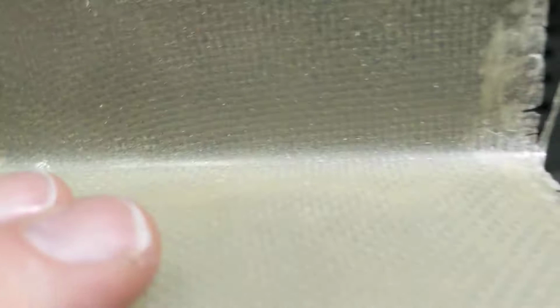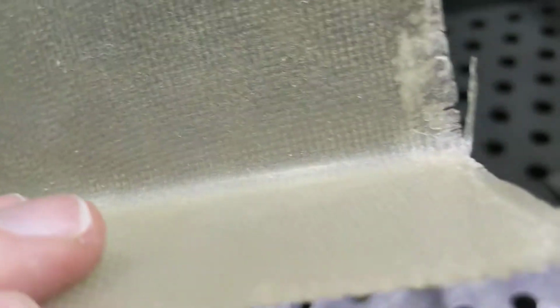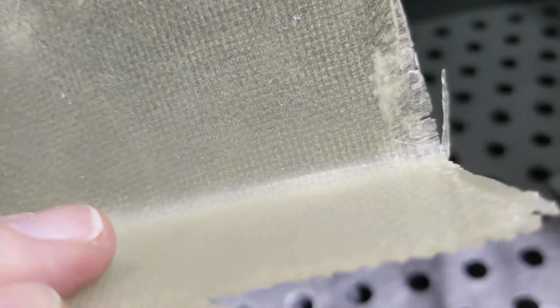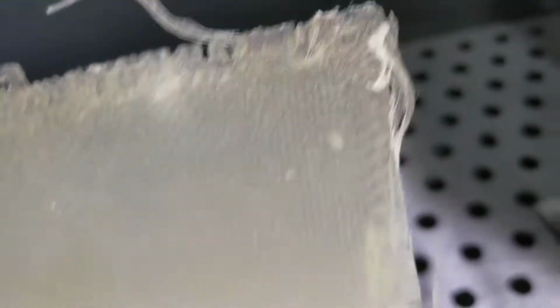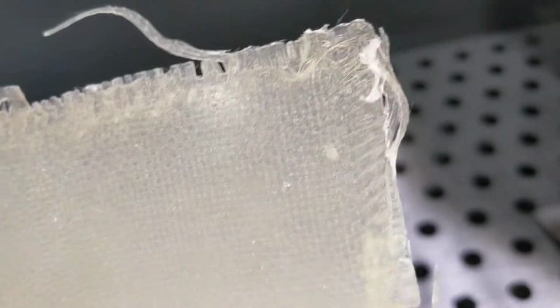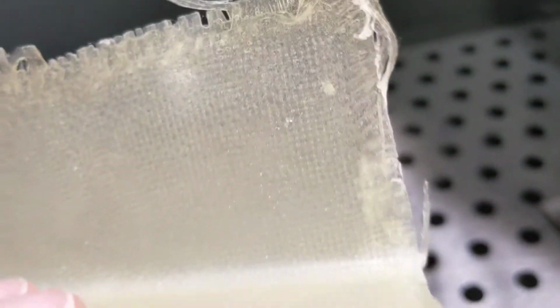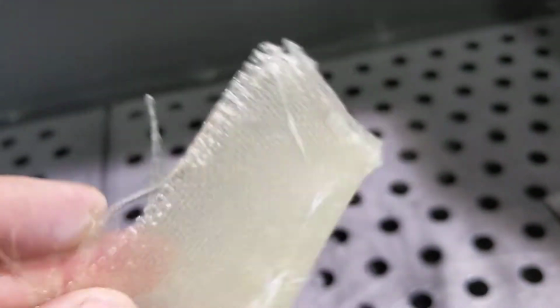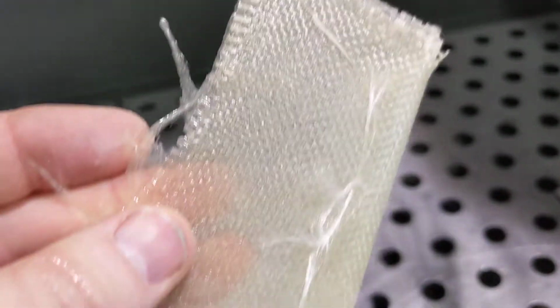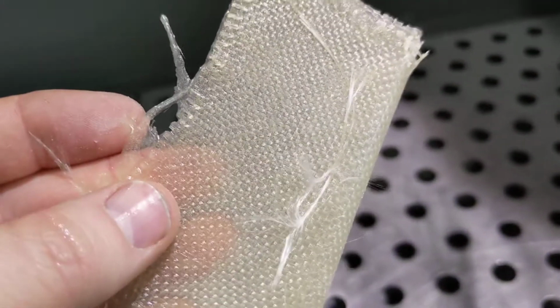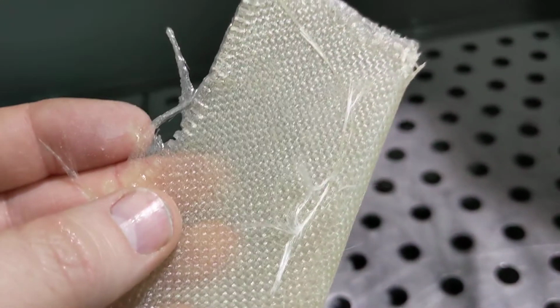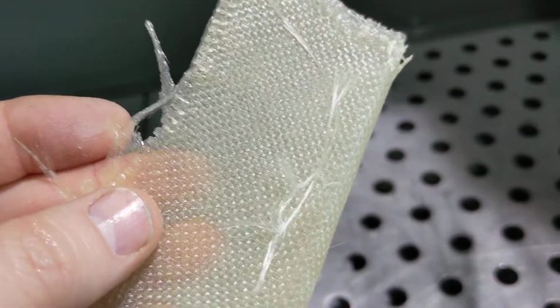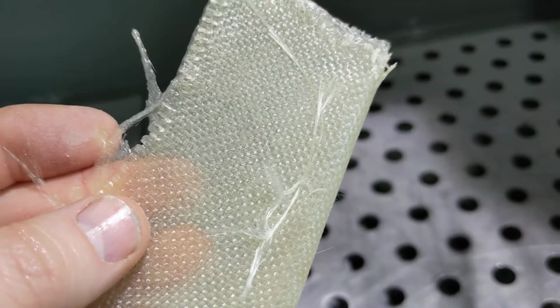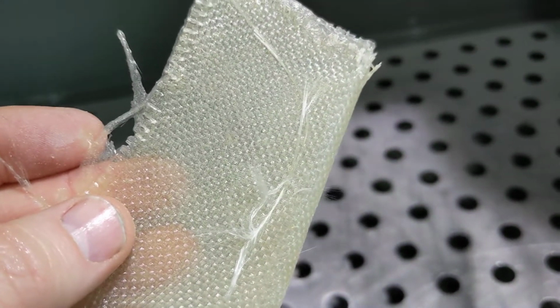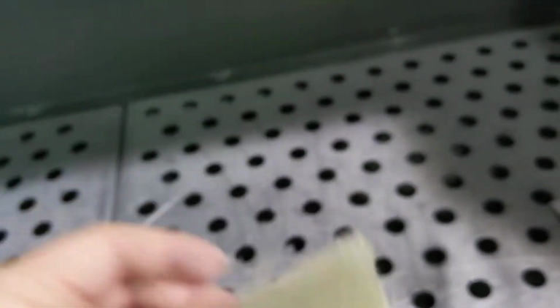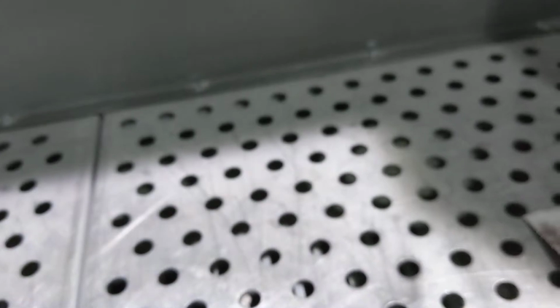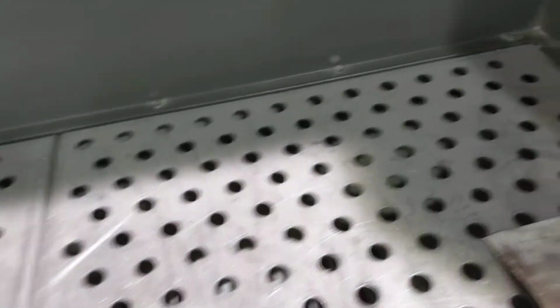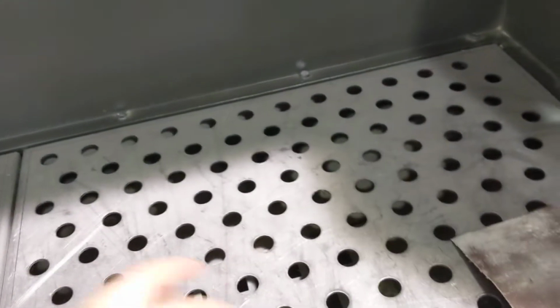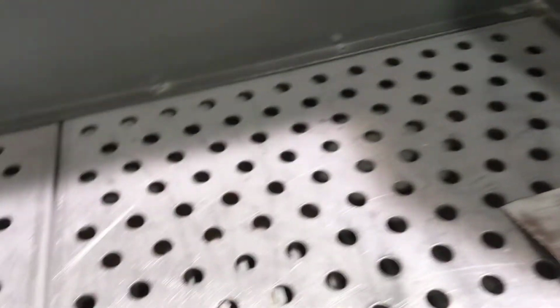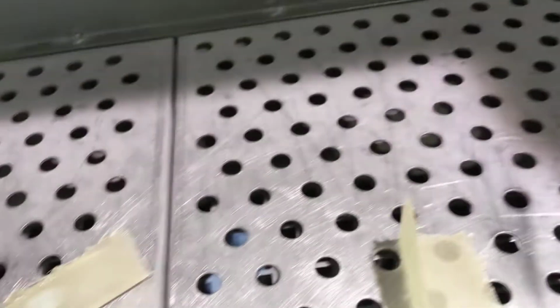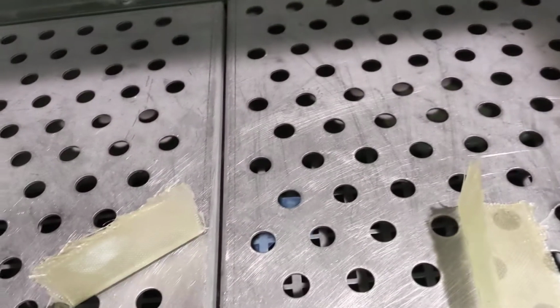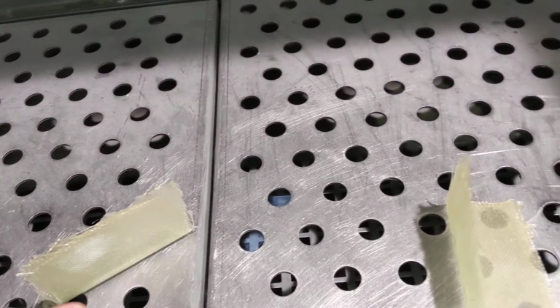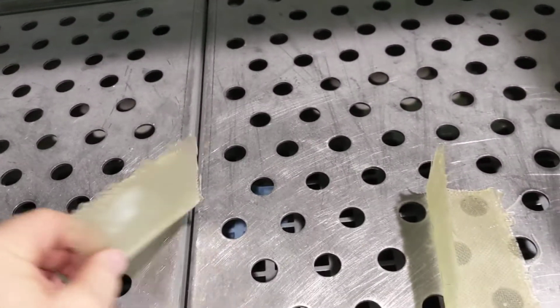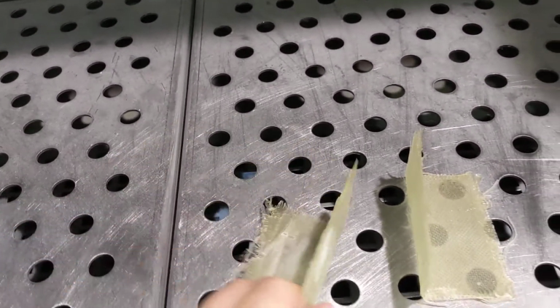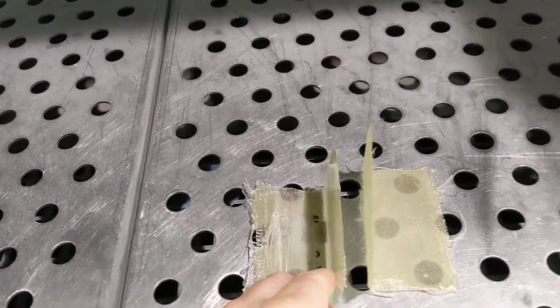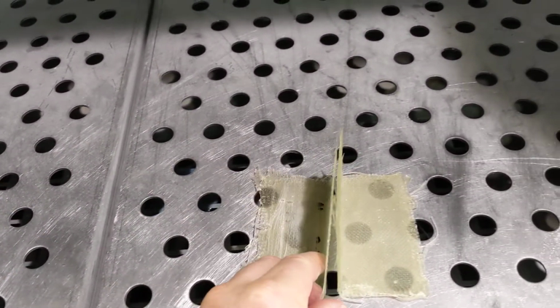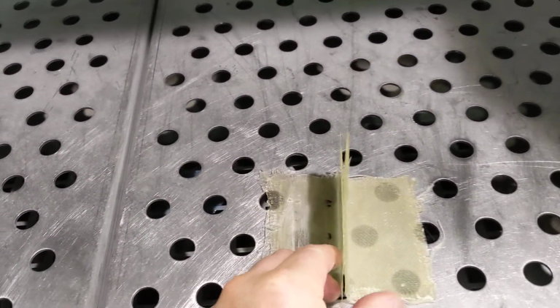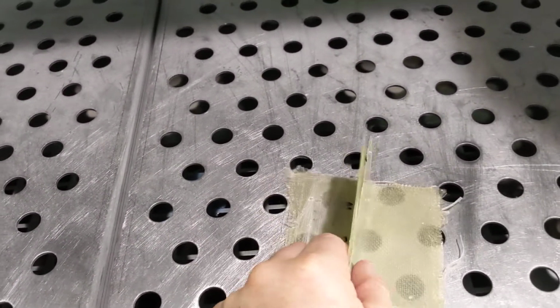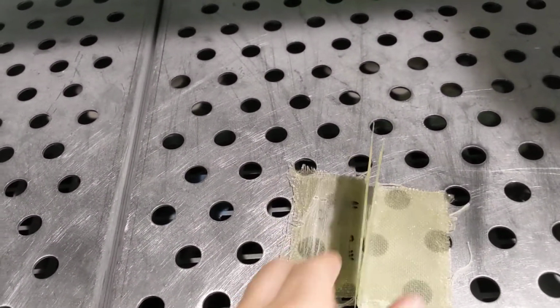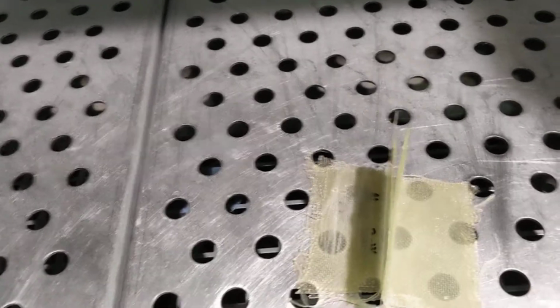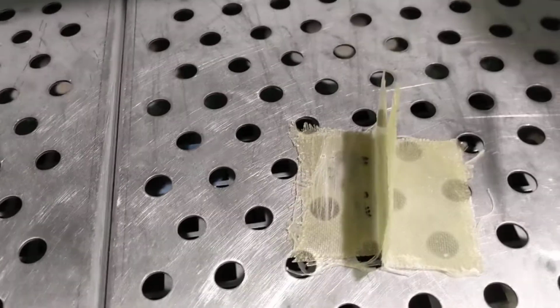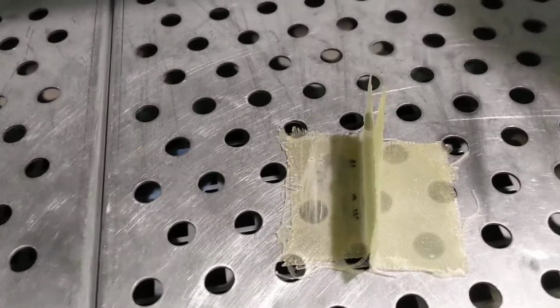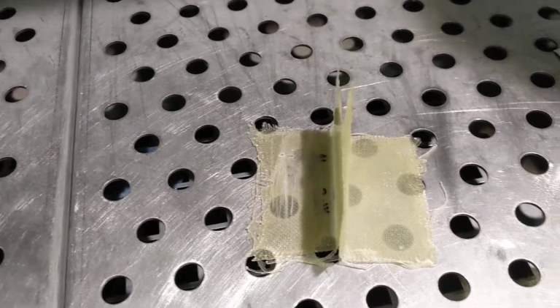Don't do the smooth side — see how that's glossy smooth? Don't do that side. Do this side with the texture on it. Once you've done that, I'll get you some resin so you can put these two together and you'll have your tee complete.